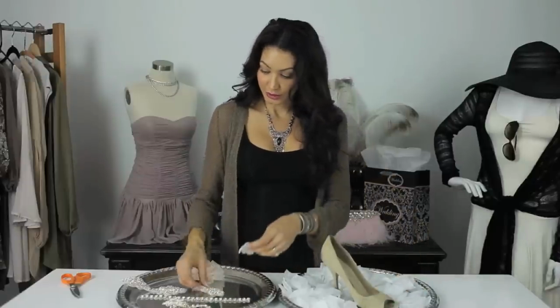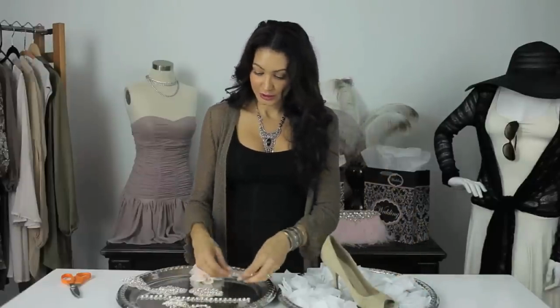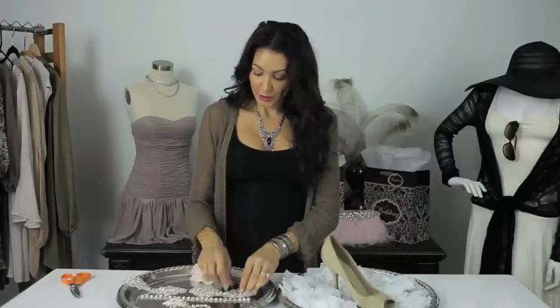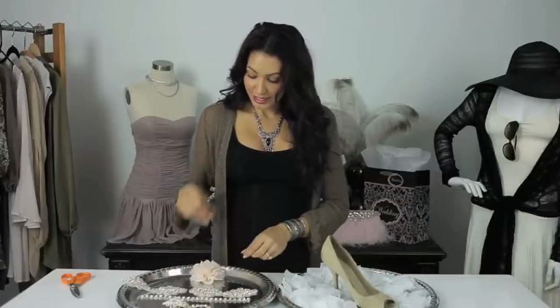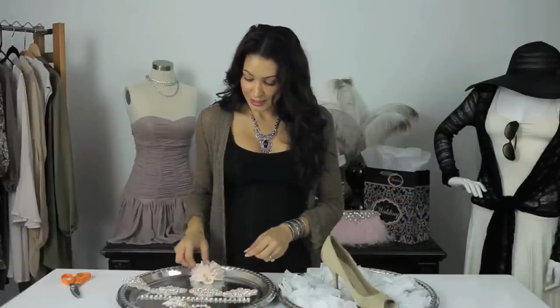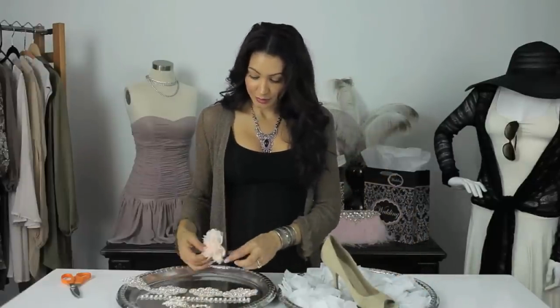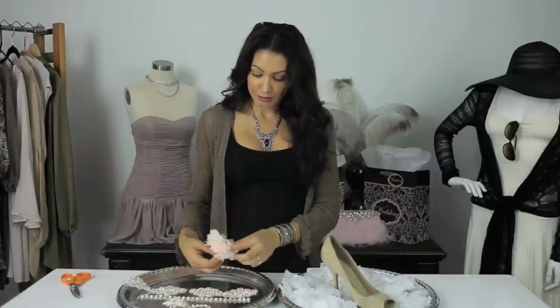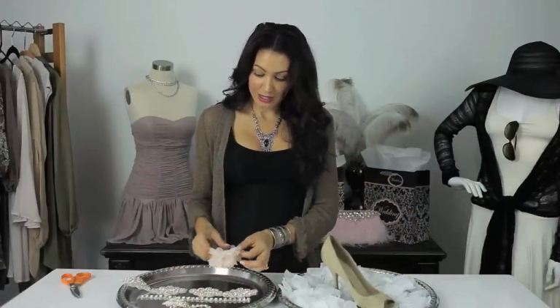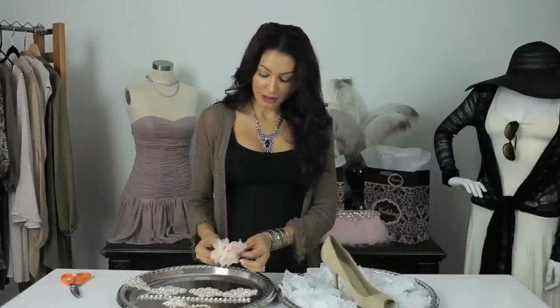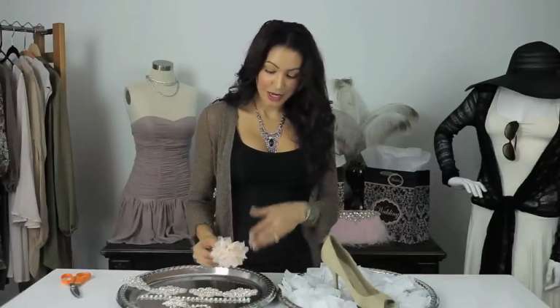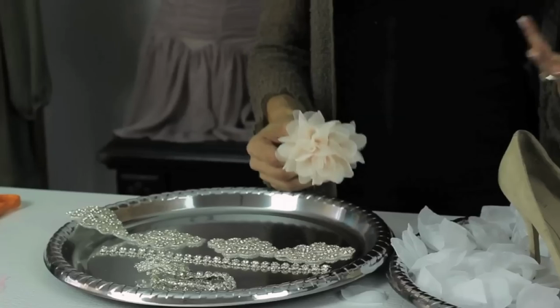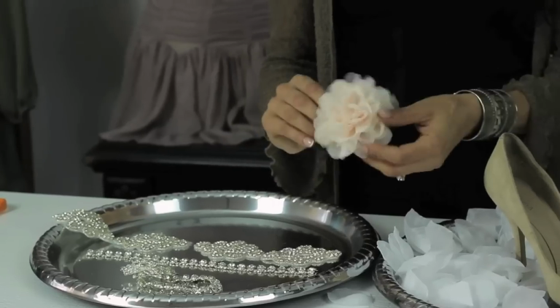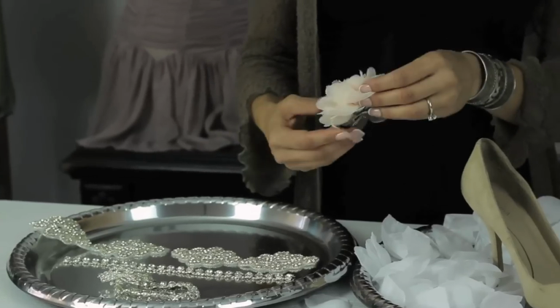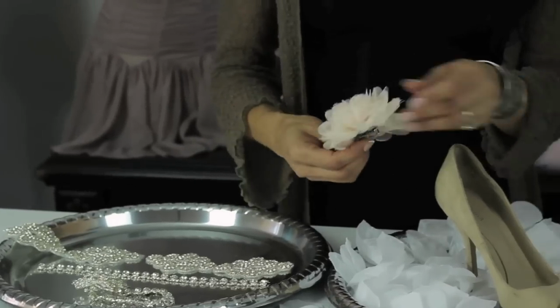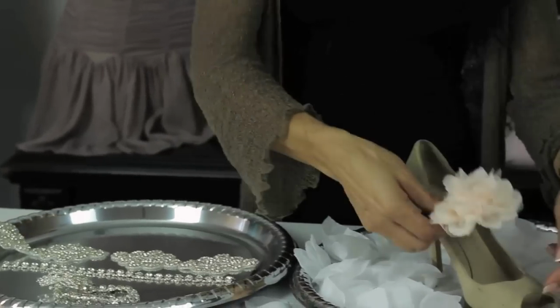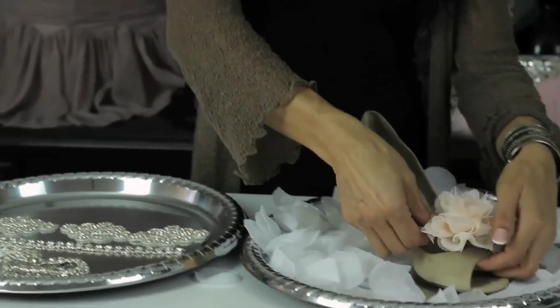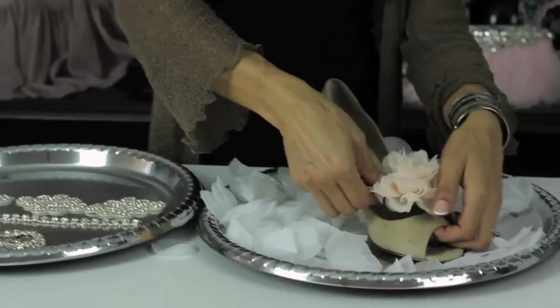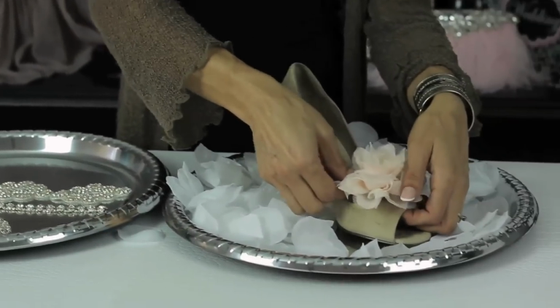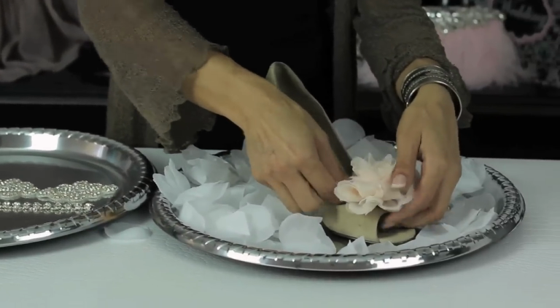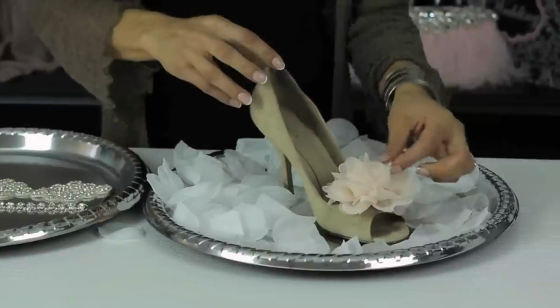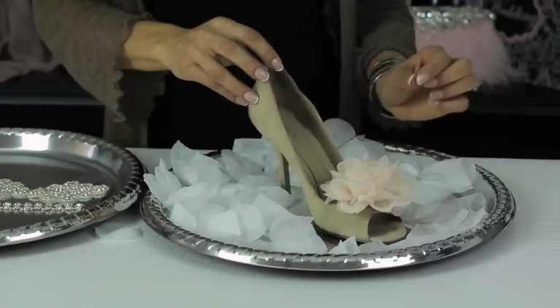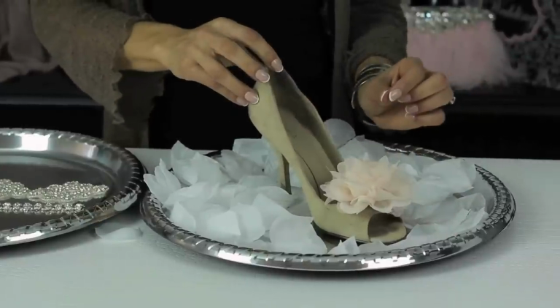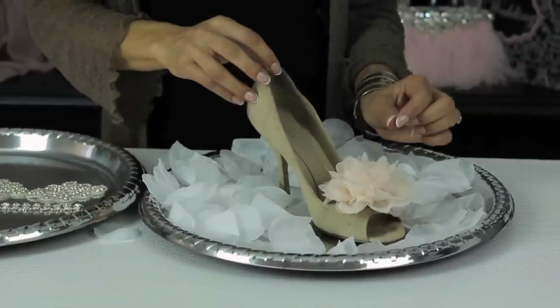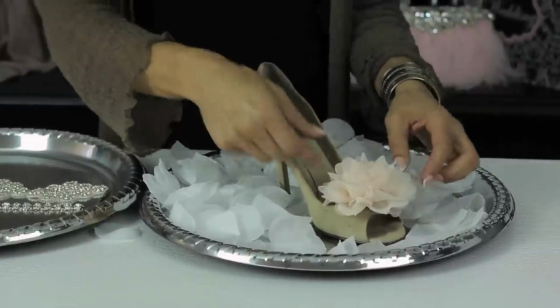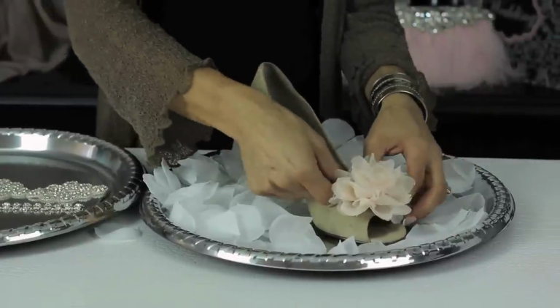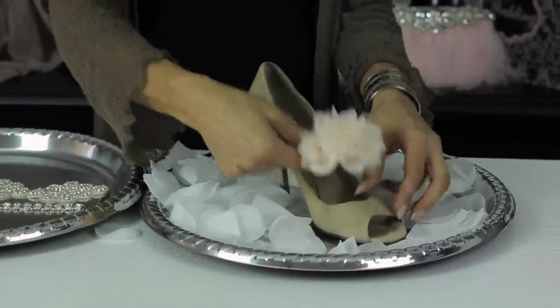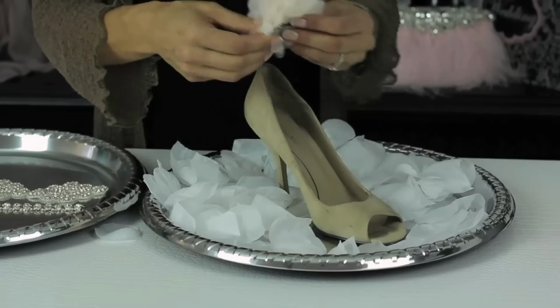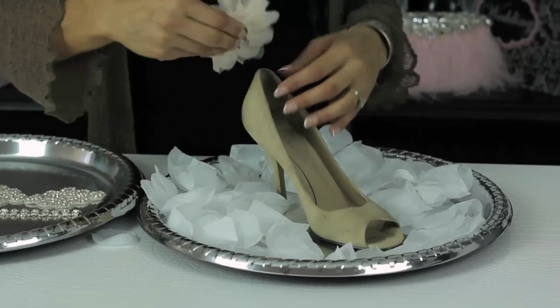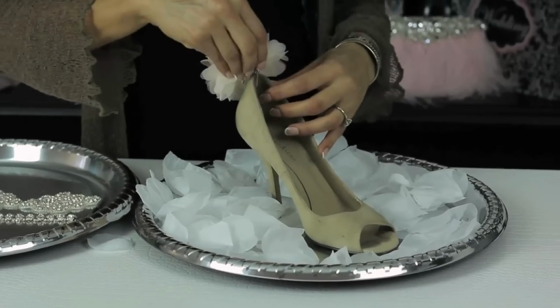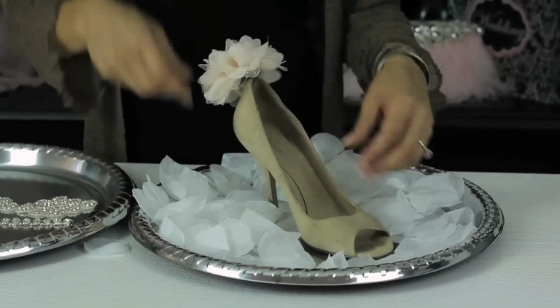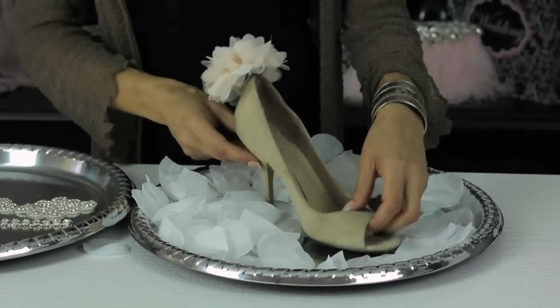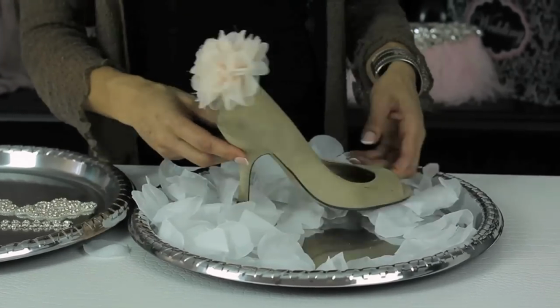One last little tip: you can buy a flower that maybe matches your bridesmaids and clip that on the front of your shoe. Give your shoe a little punch of color, or again, you can always clip it on the back.